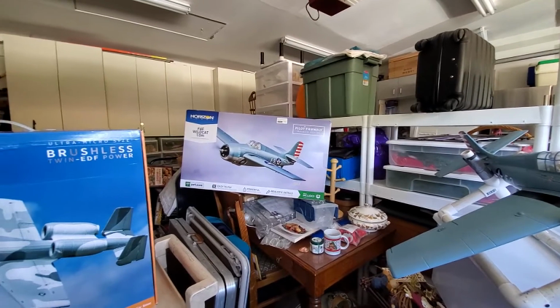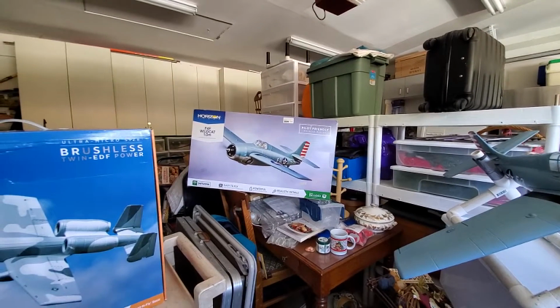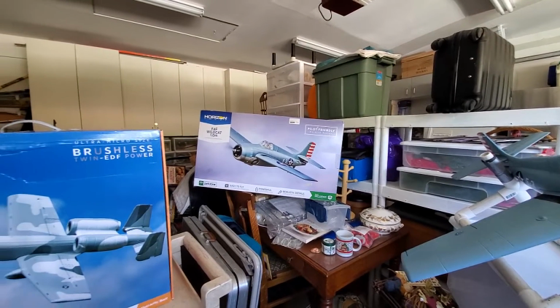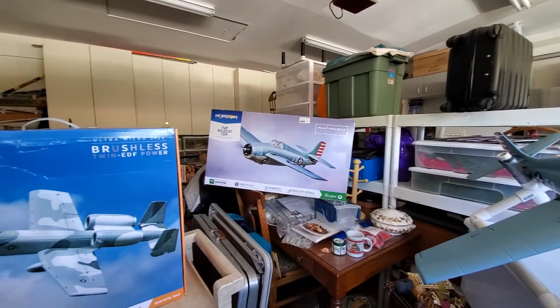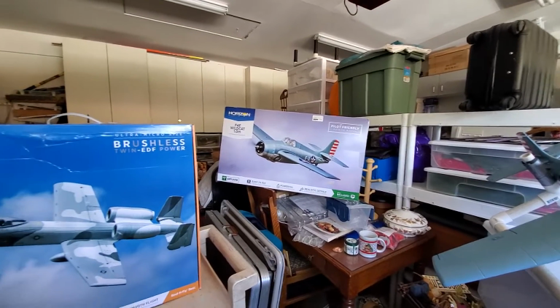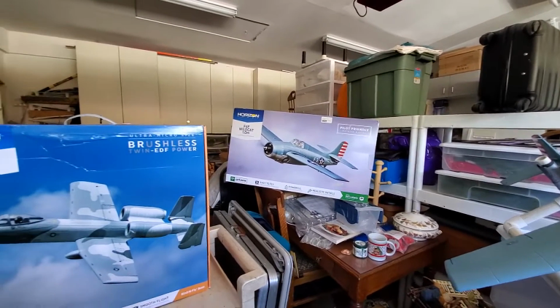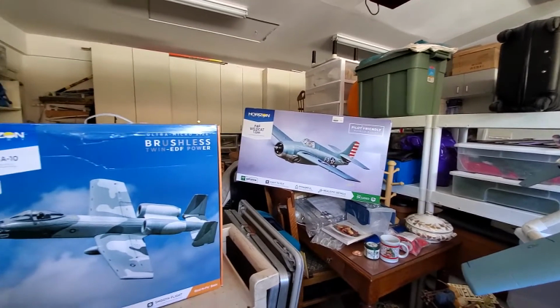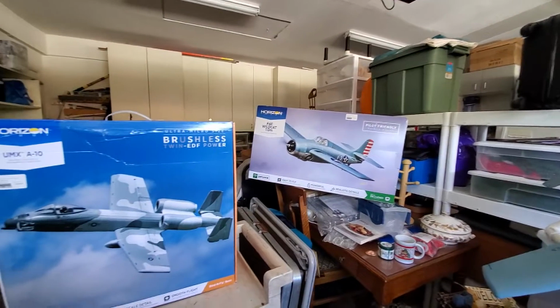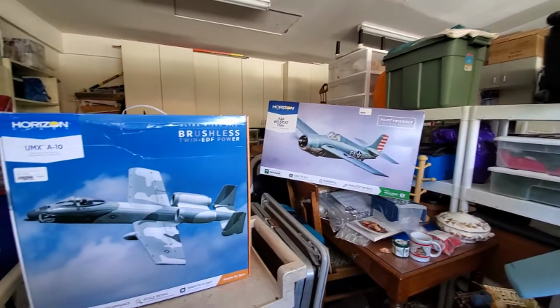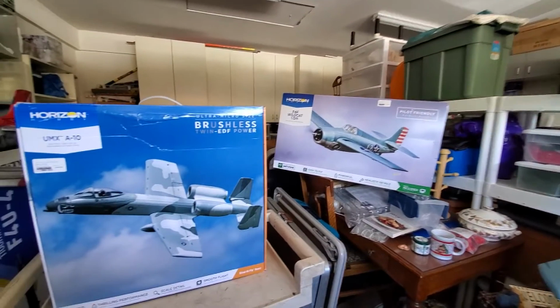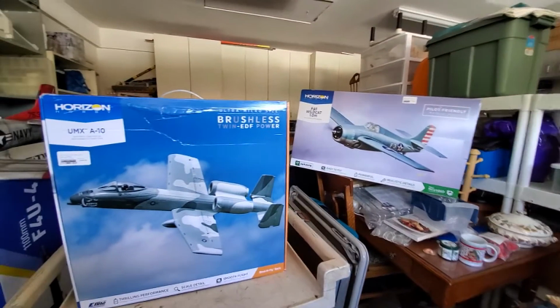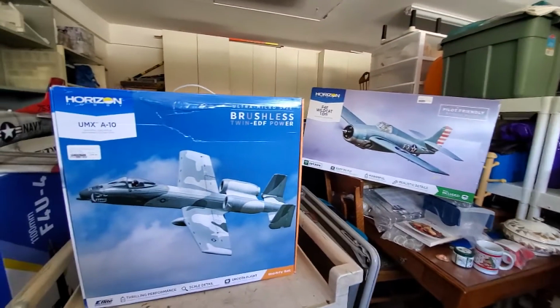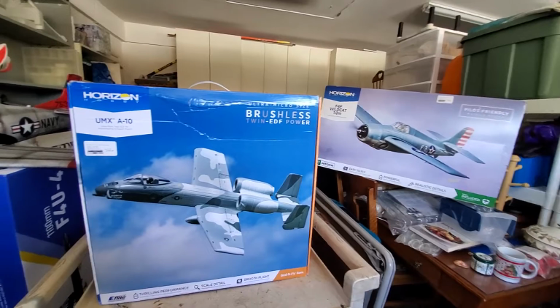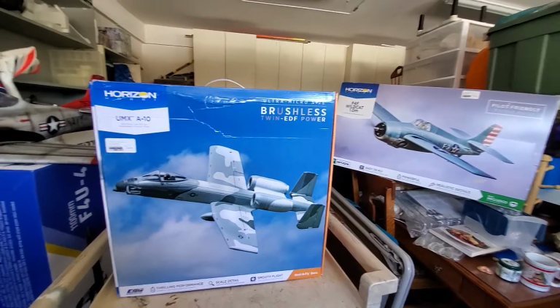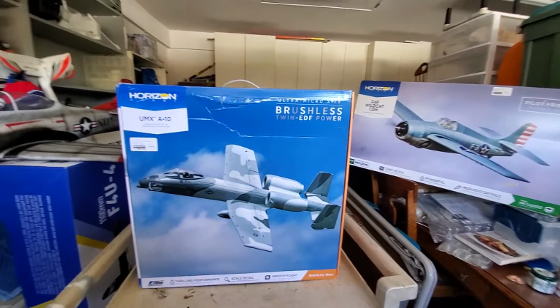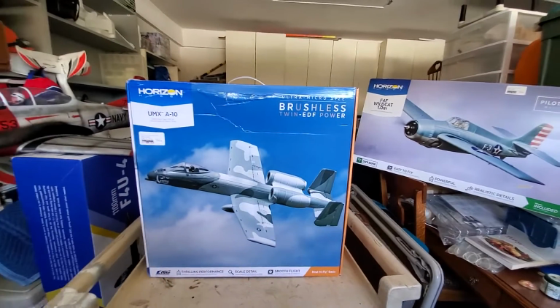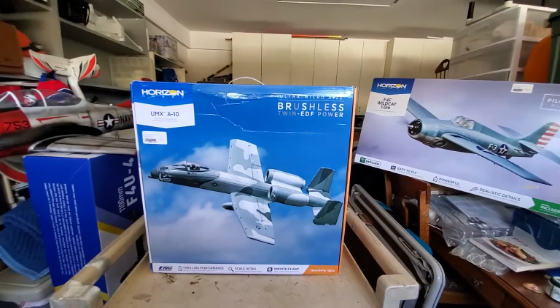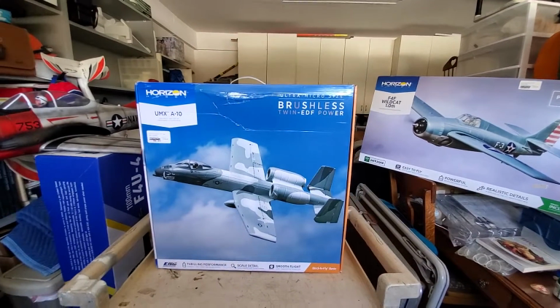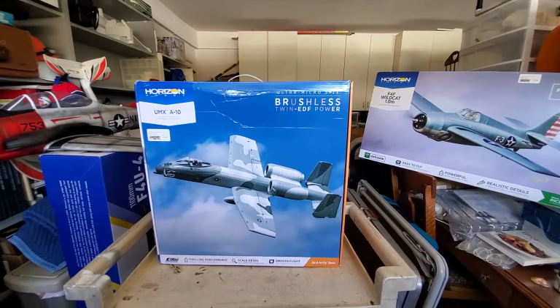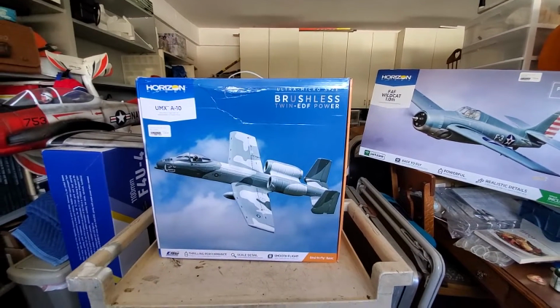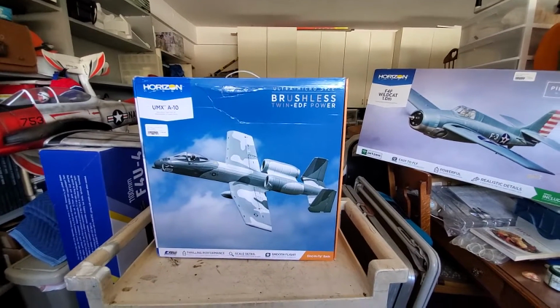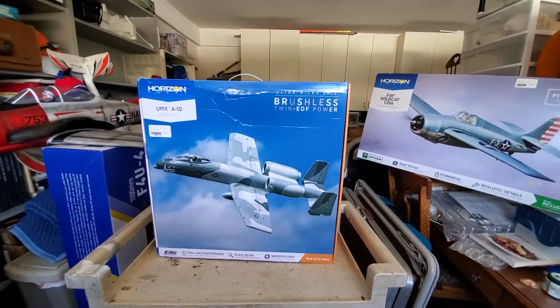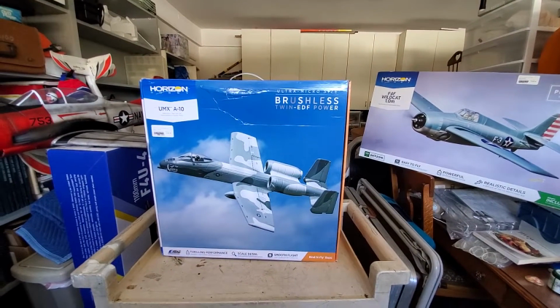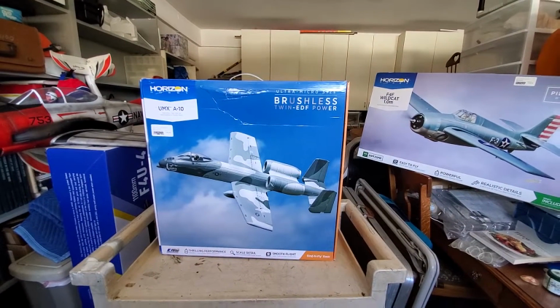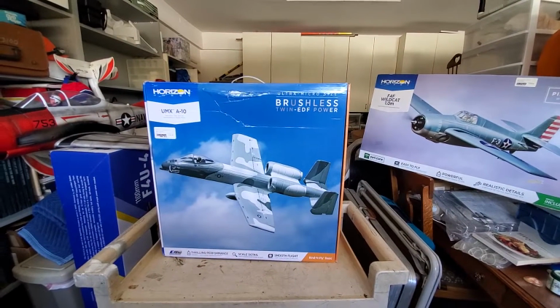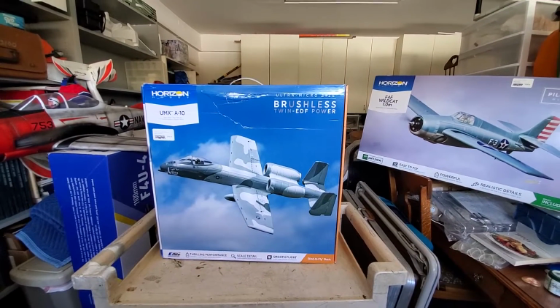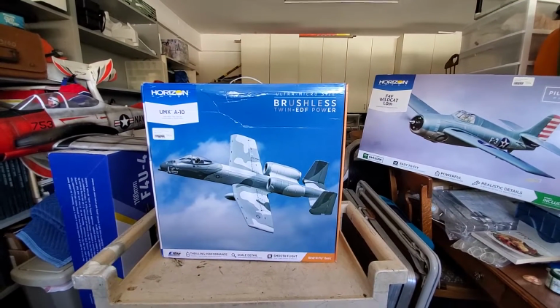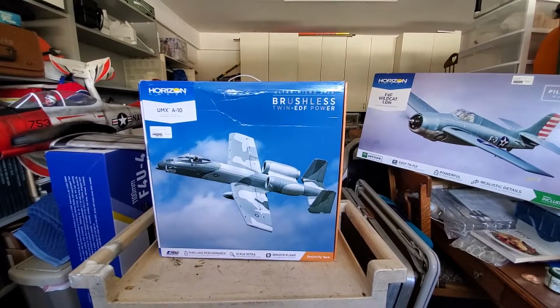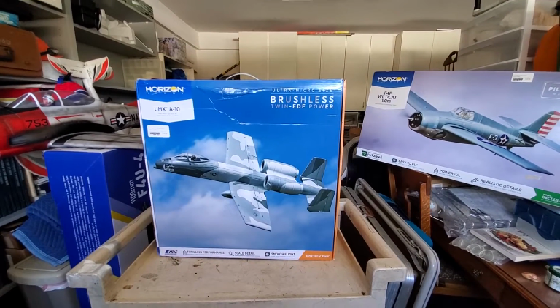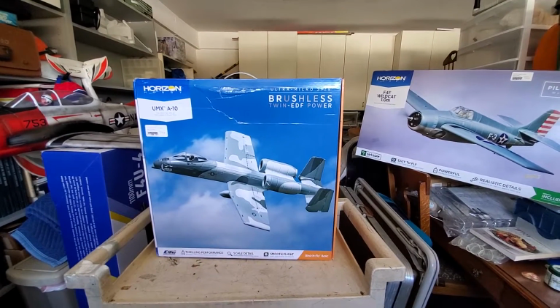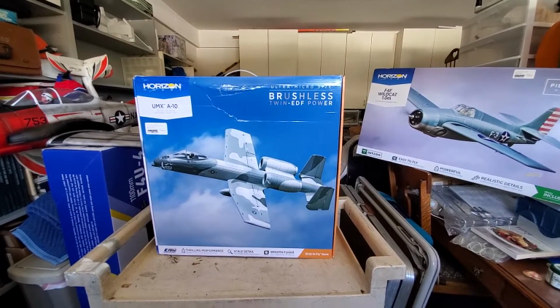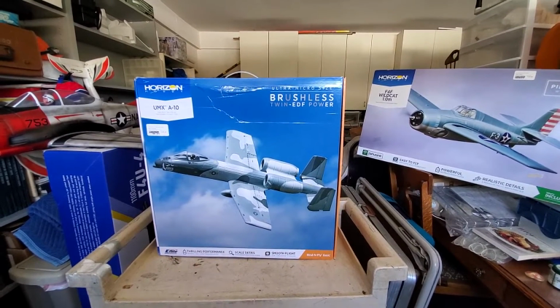Anyway, next I'm going to try and do a little unboxing on this UMX A10 here. Y'all have a great day — talk to you soon, bye!